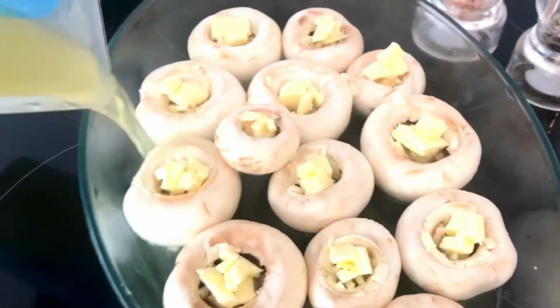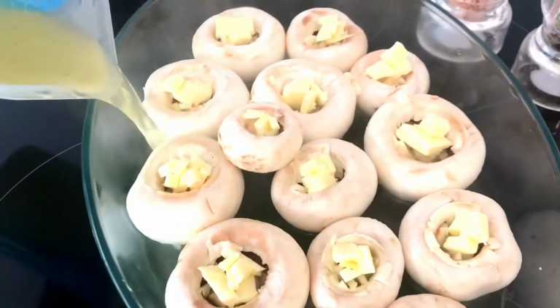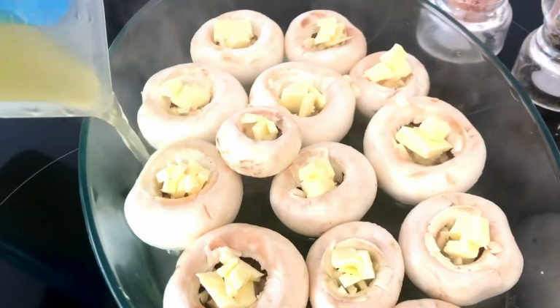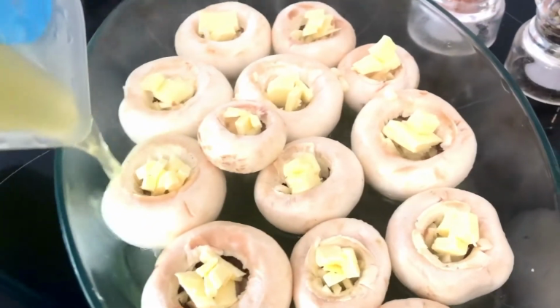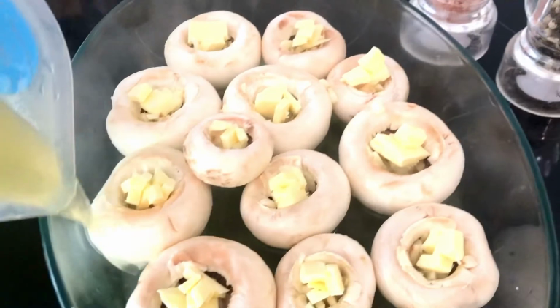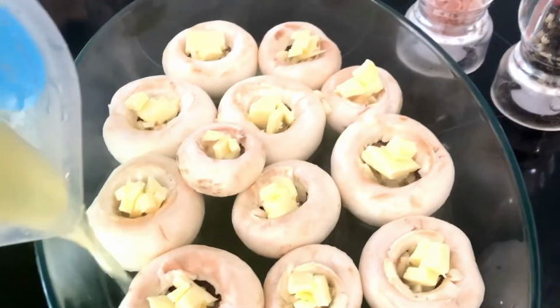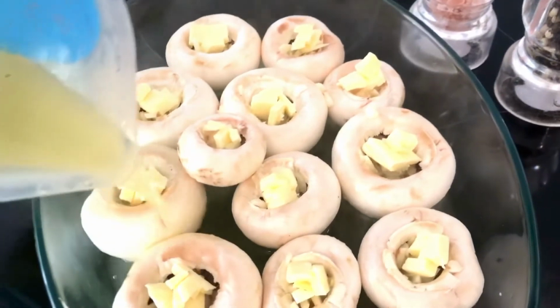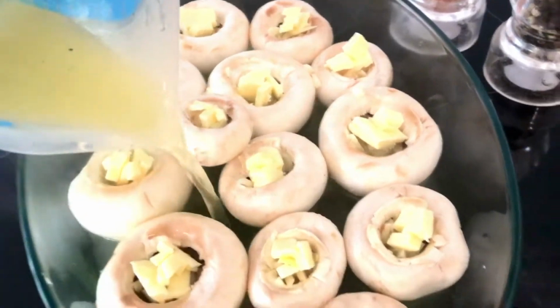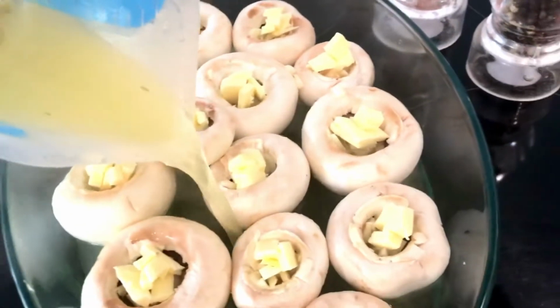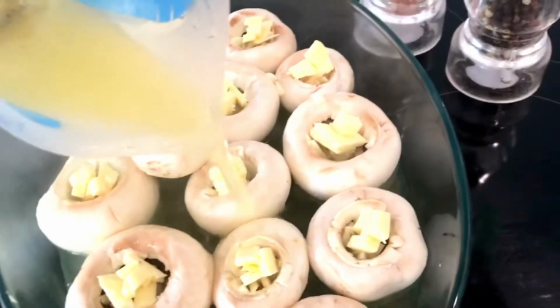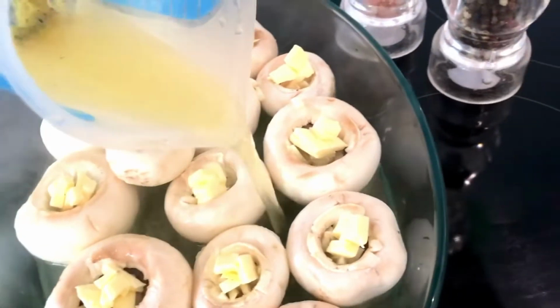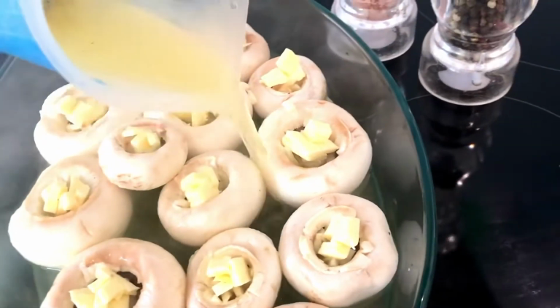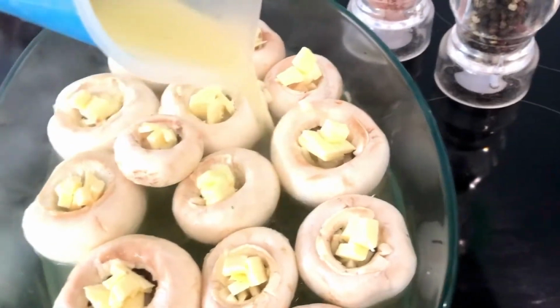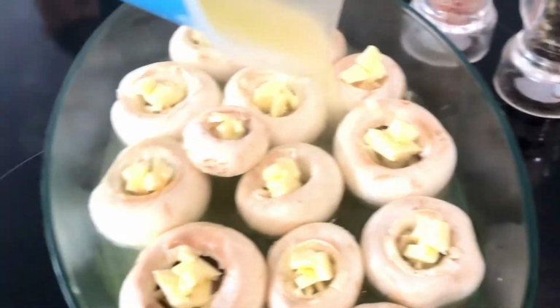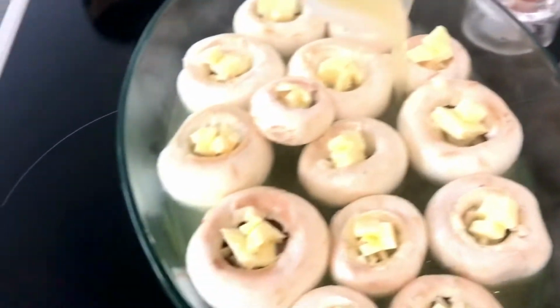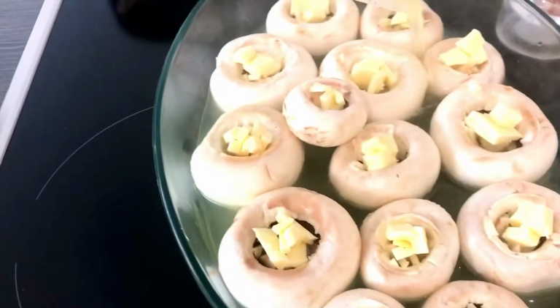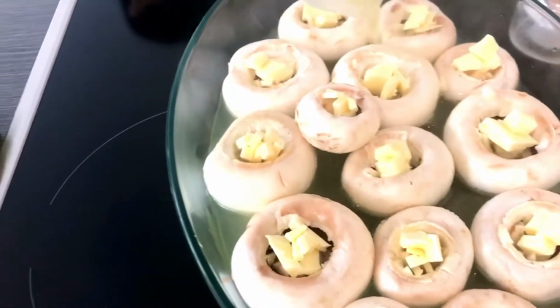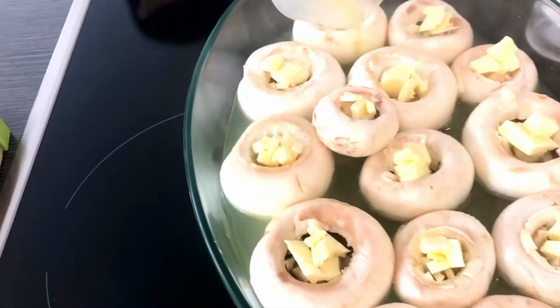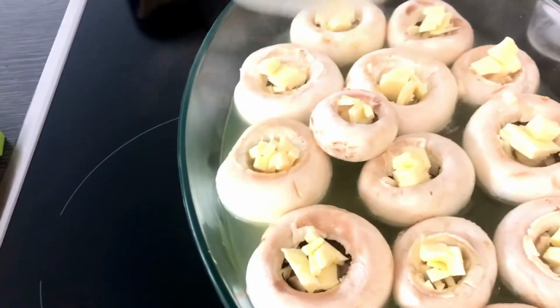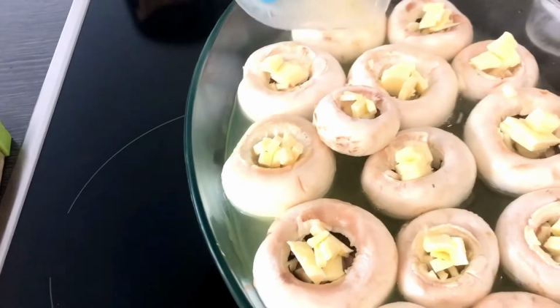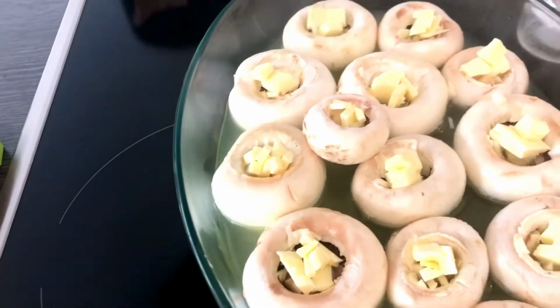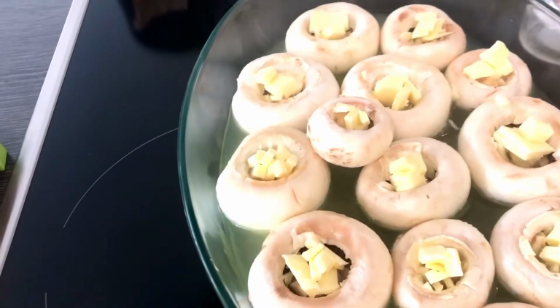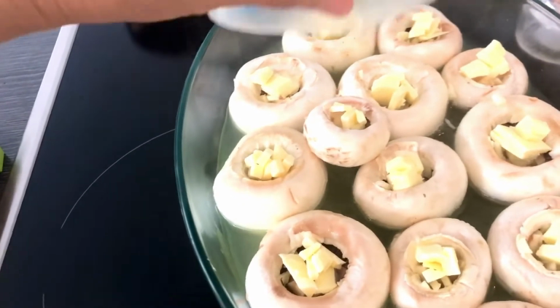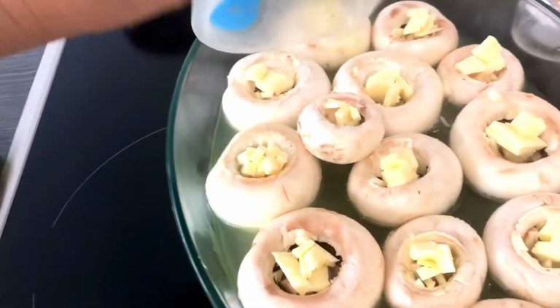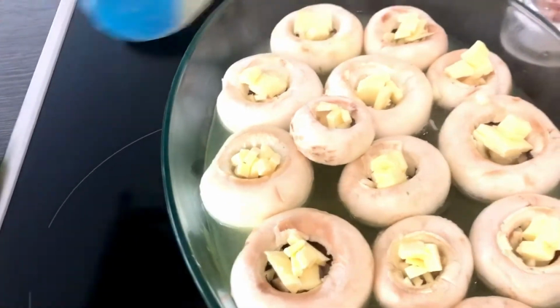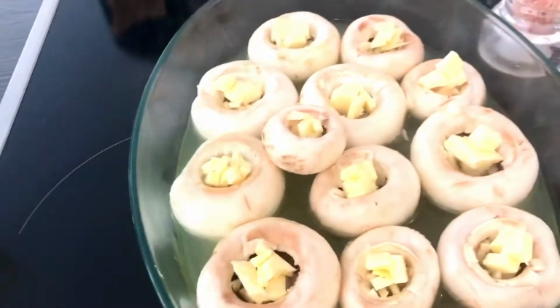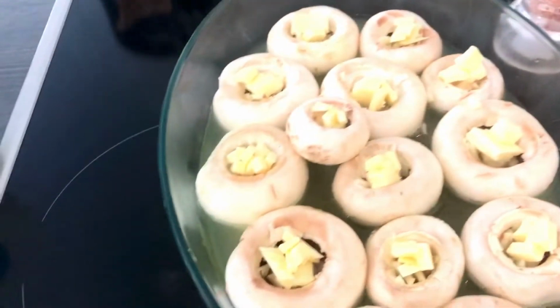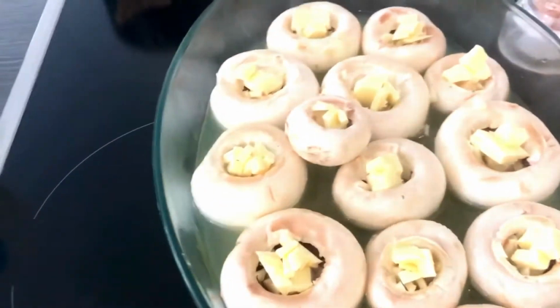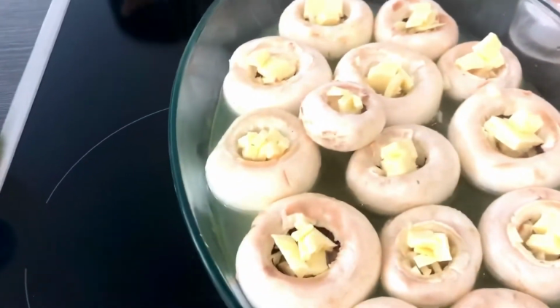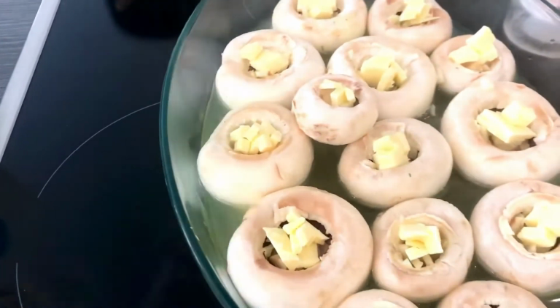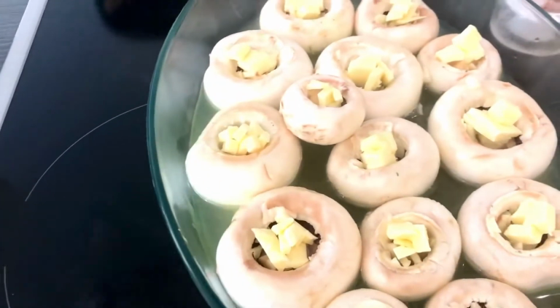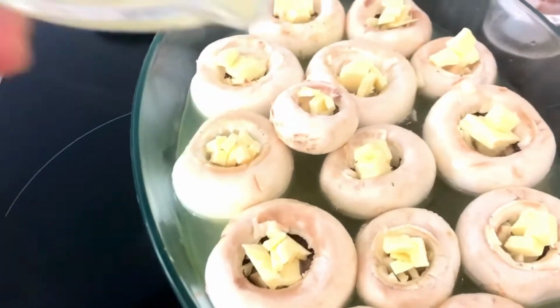You should try this. We cook it in the oven for one hour, or at least until it's cooked. You should try this, guys — I'm sure you will like it.